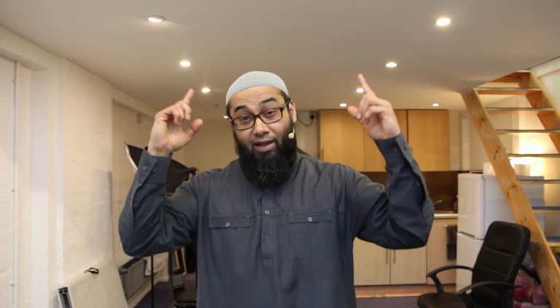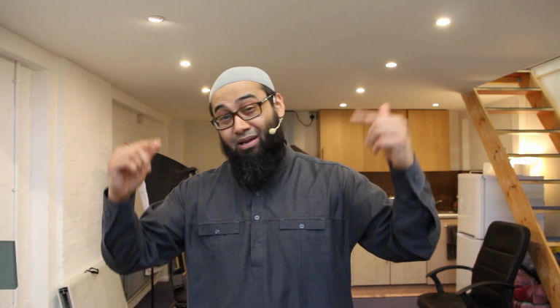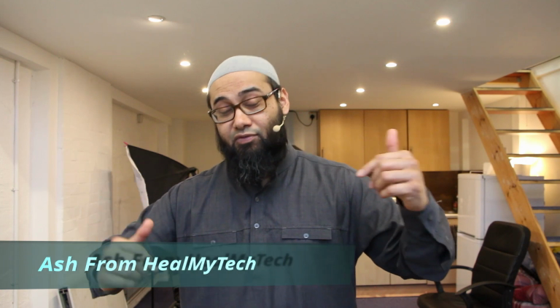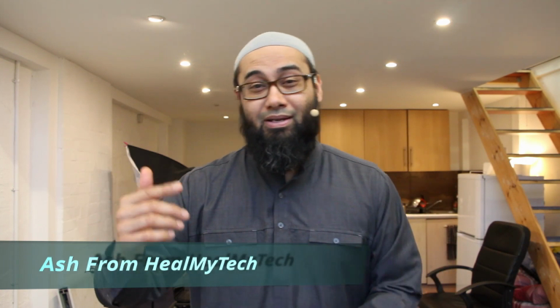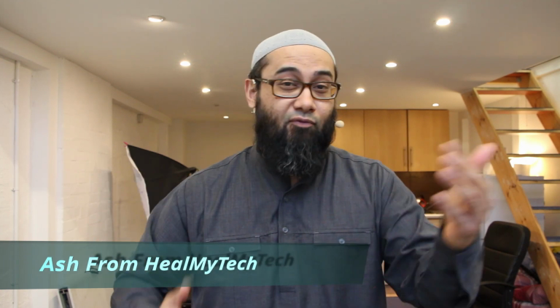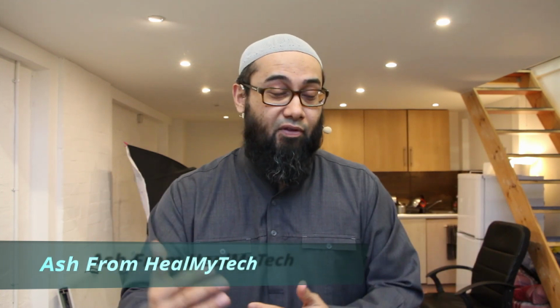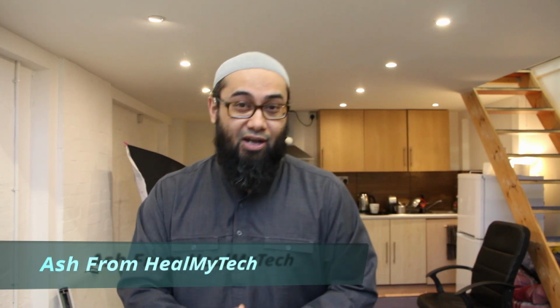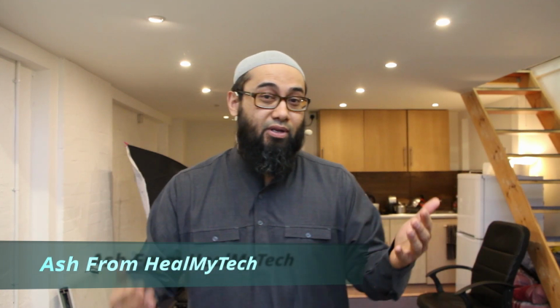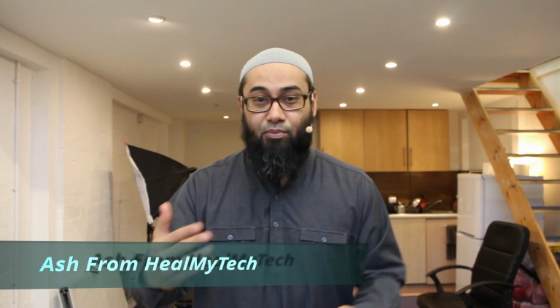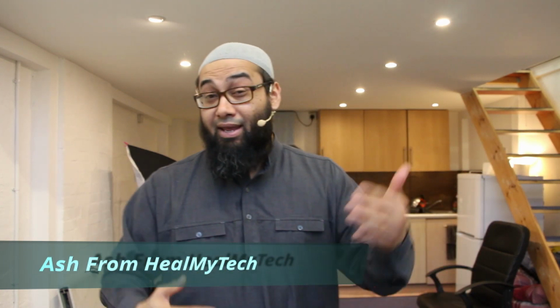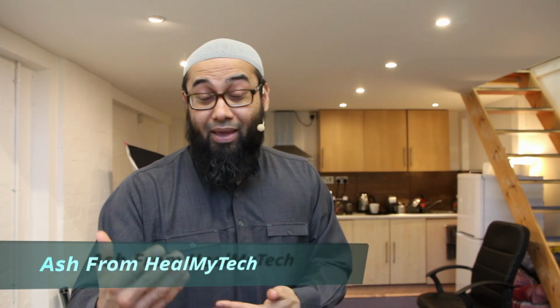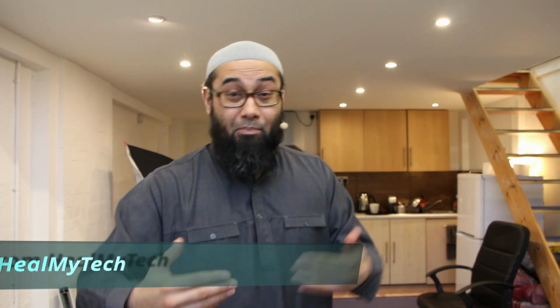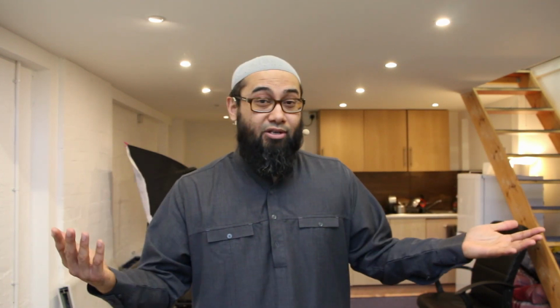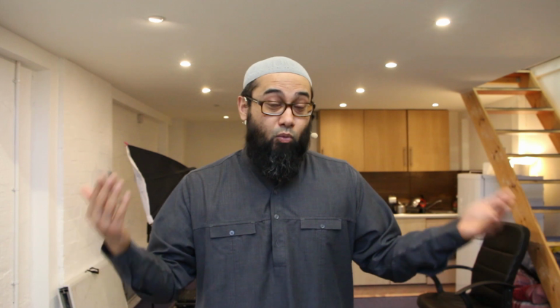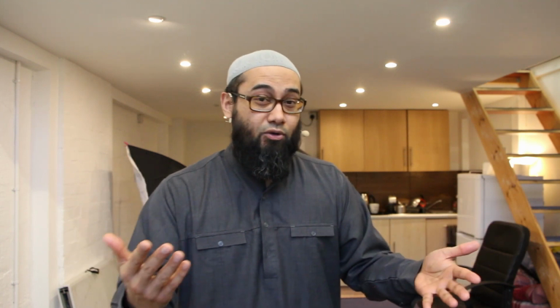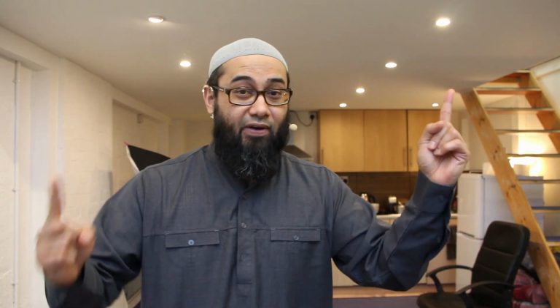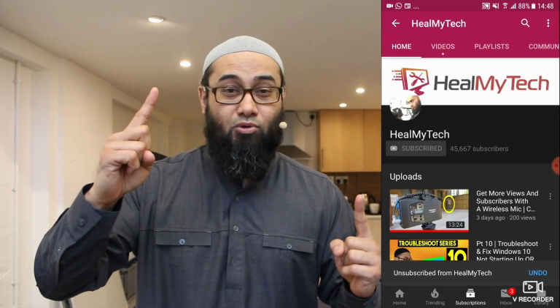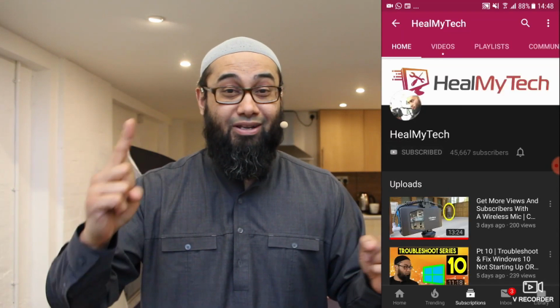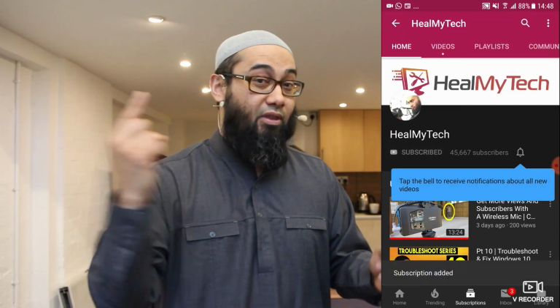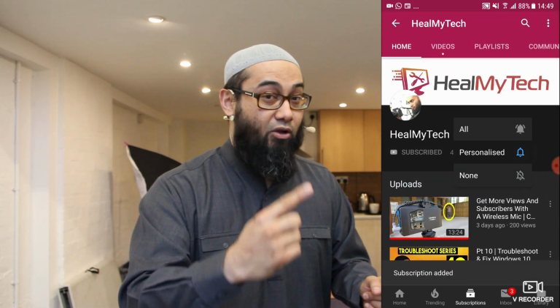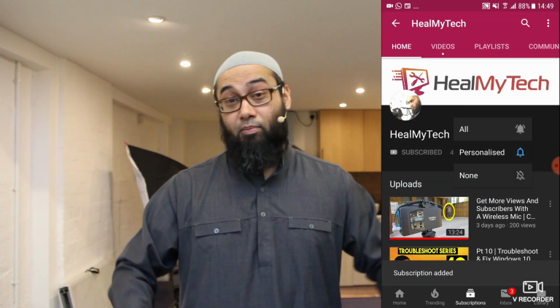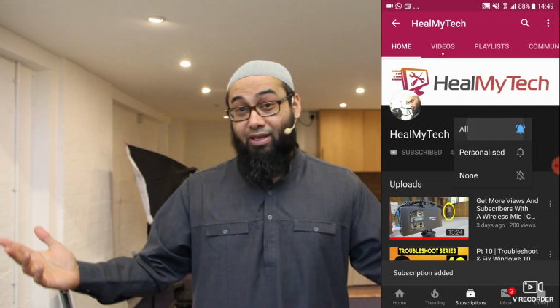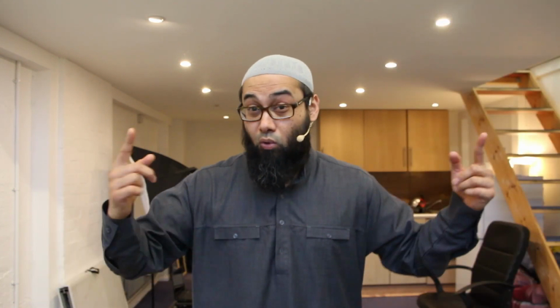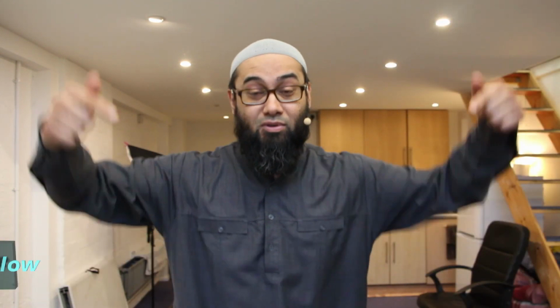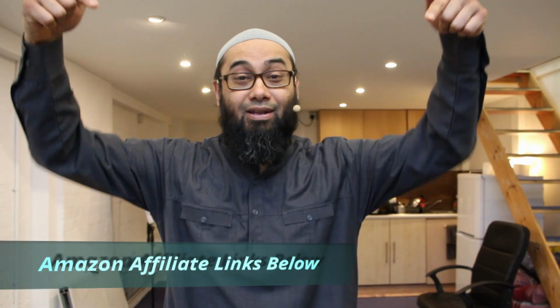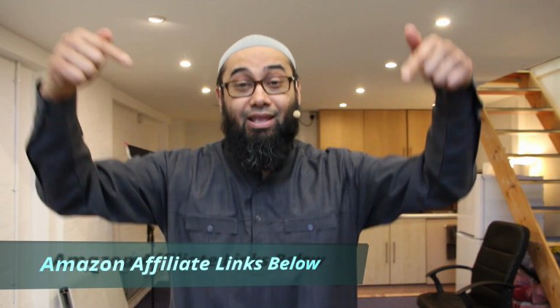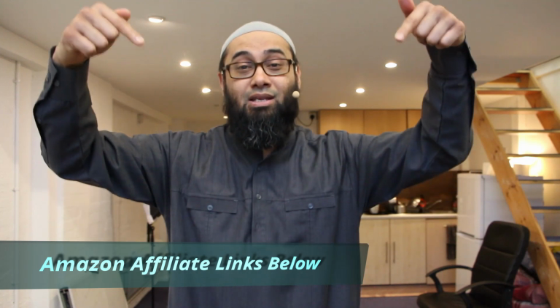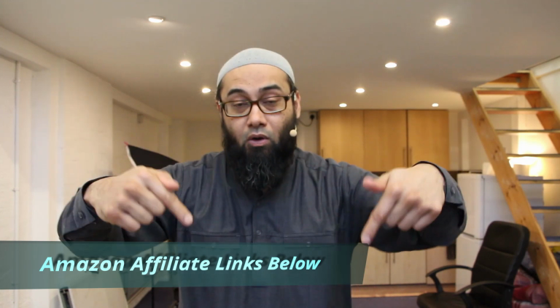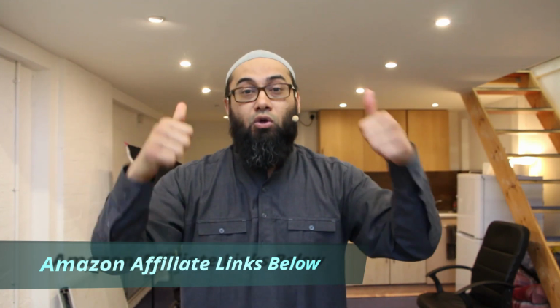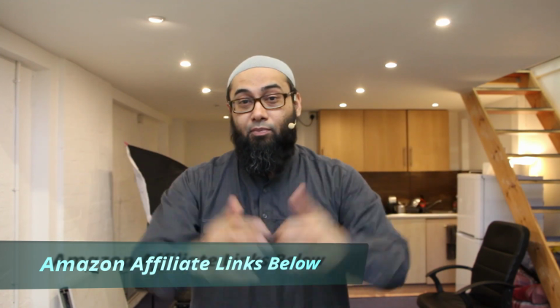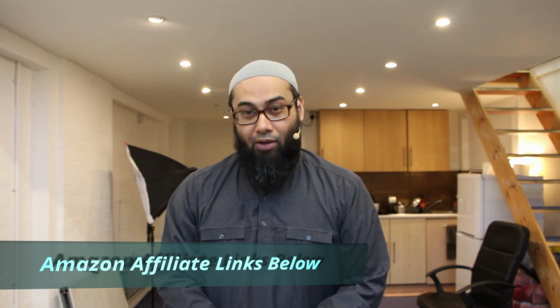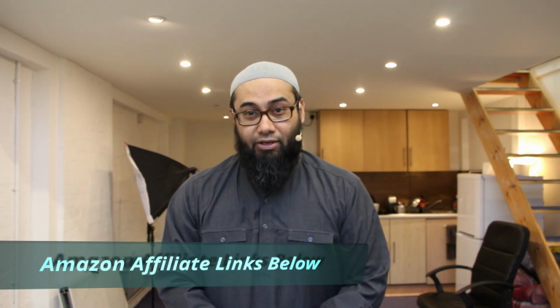HILMTAGS — my name is Ash from HILMITEC. If we're meeting for the first time, I want to help you develop a better relationship with technology. Find the subscribe button, click on the bell icon to go from newbie to techie. Also, Amazon affiliate links in the description below — use them to help out the channel.